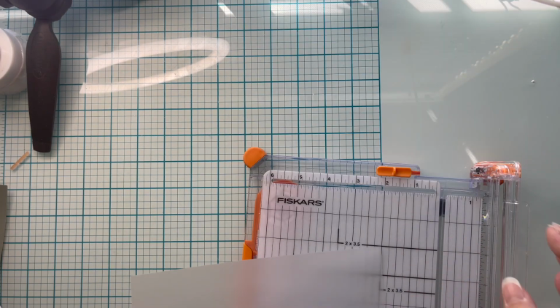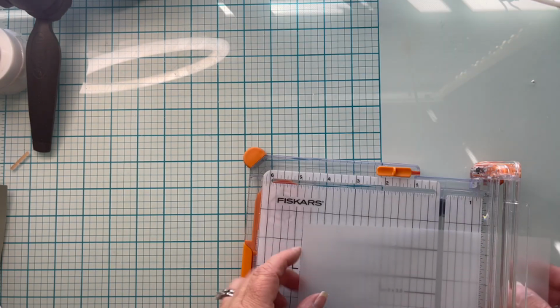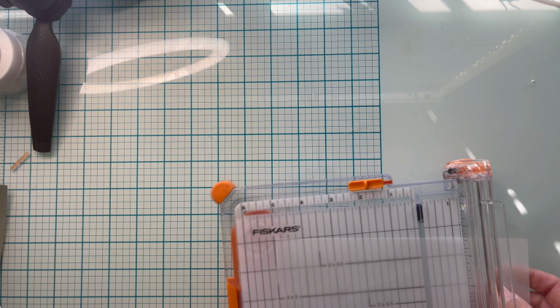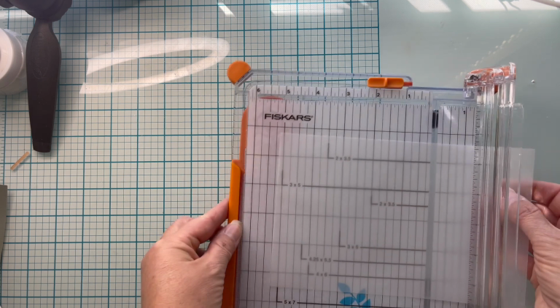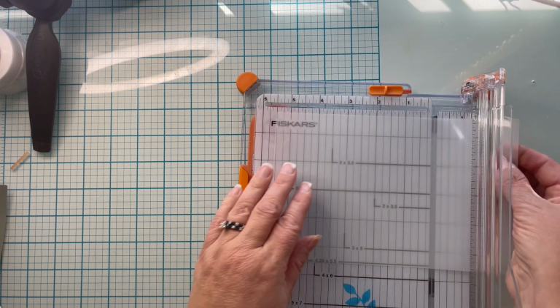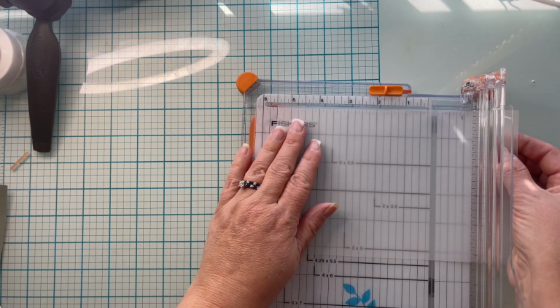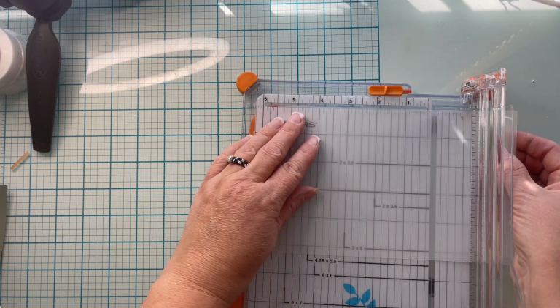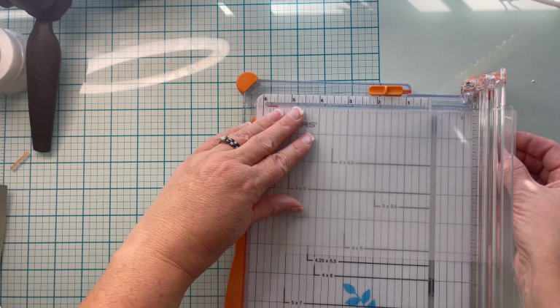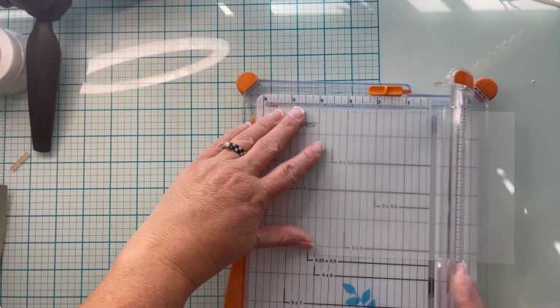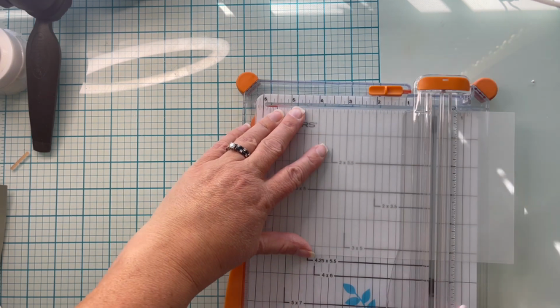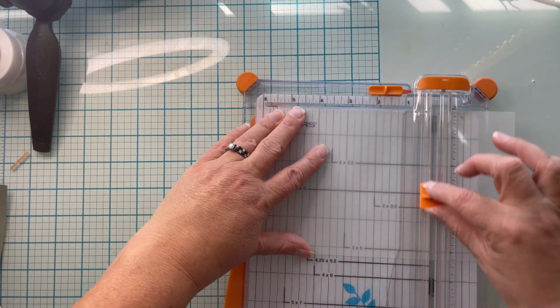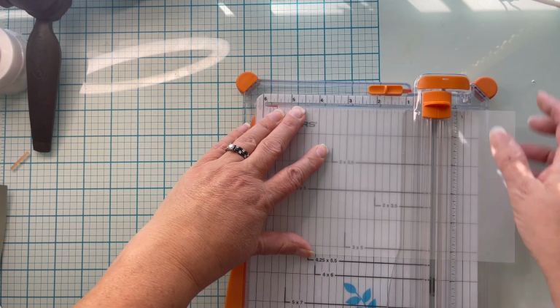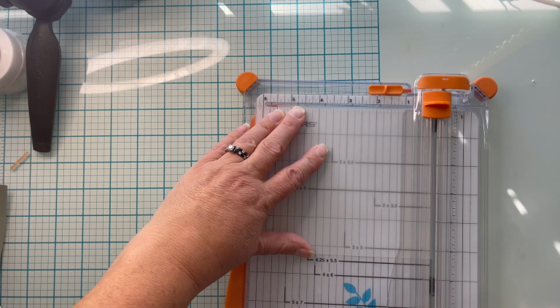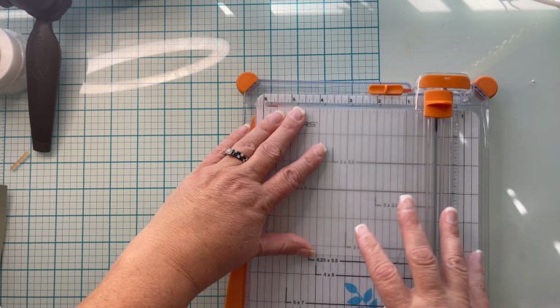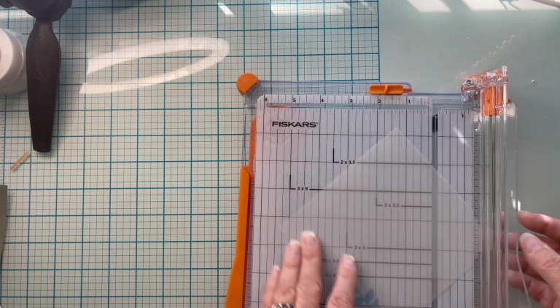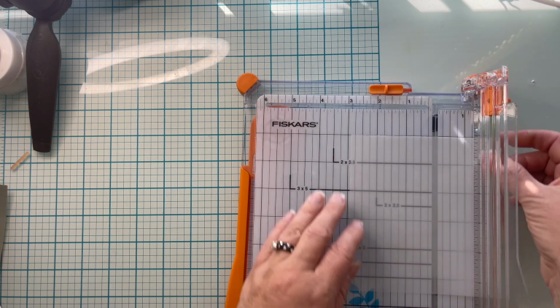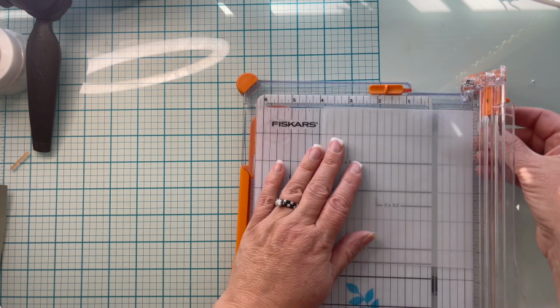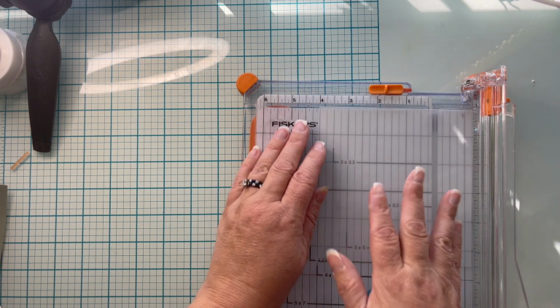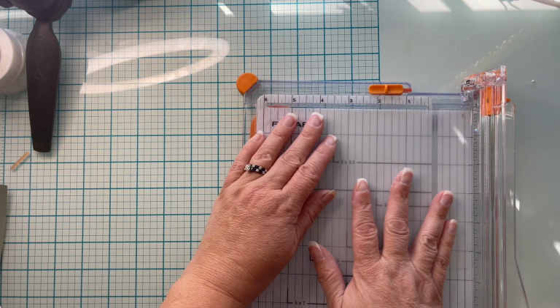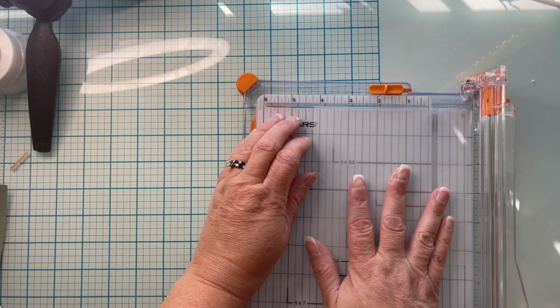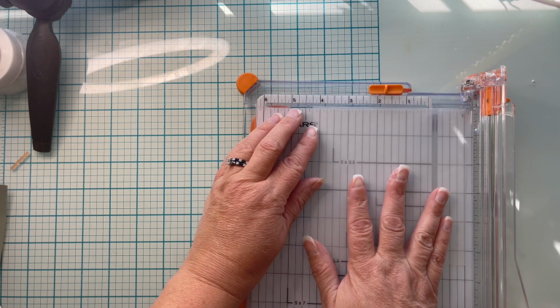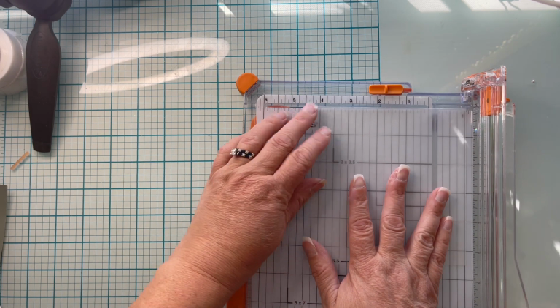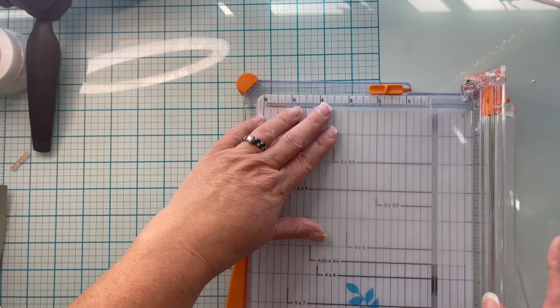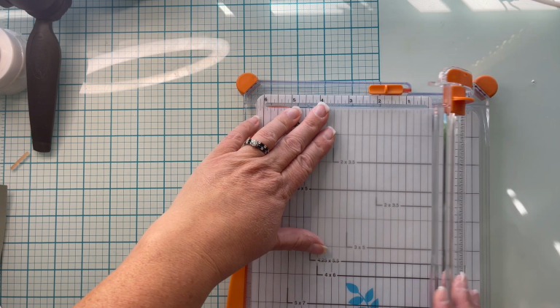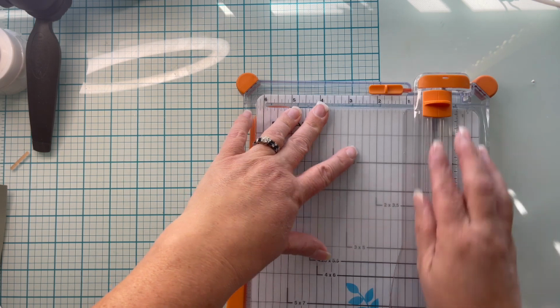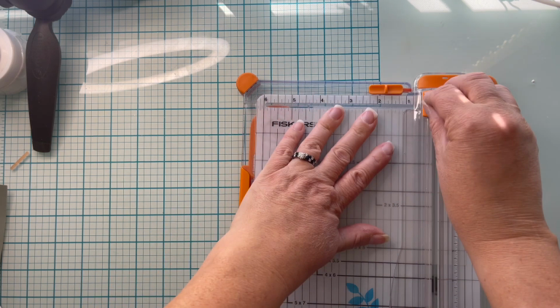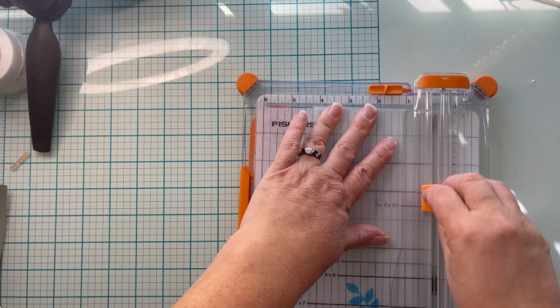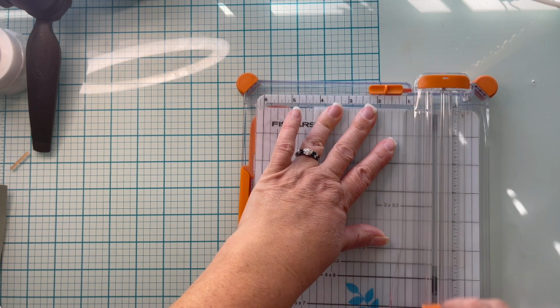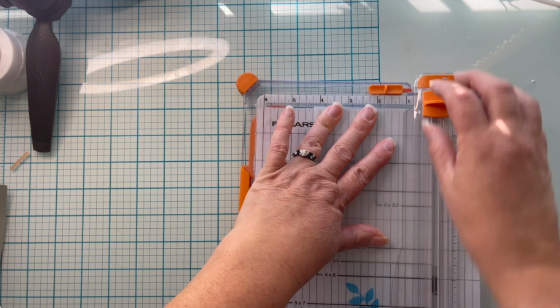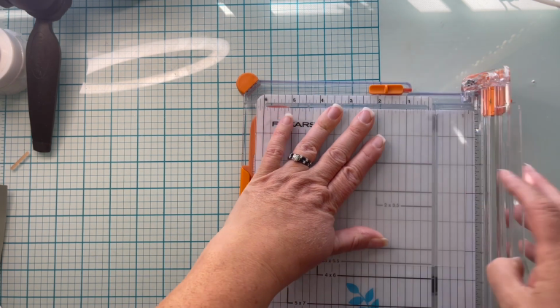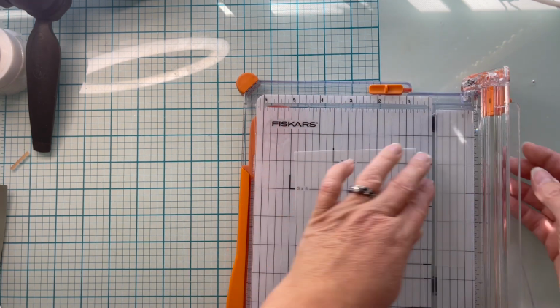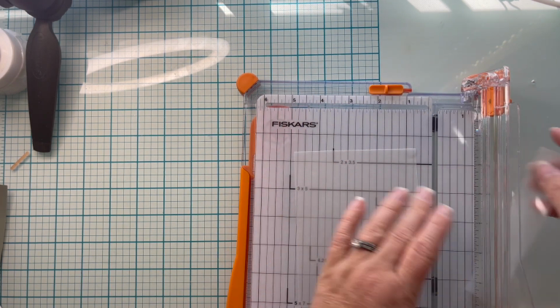I'm also going to go ahead and cut out my piece of vellum, and that's going to be the same size as my card front, so five and a half by four and a quarter. Make sure that you save your extra pieces of vellum — I pretty much keep all my scraps and utilize them often.